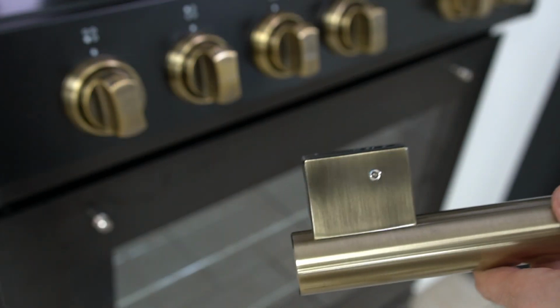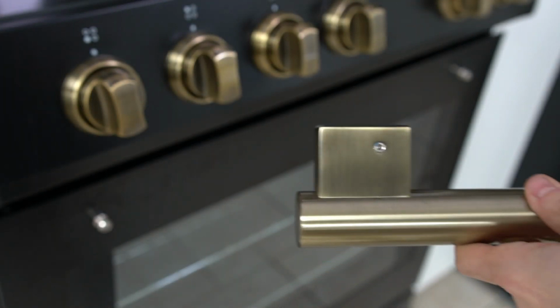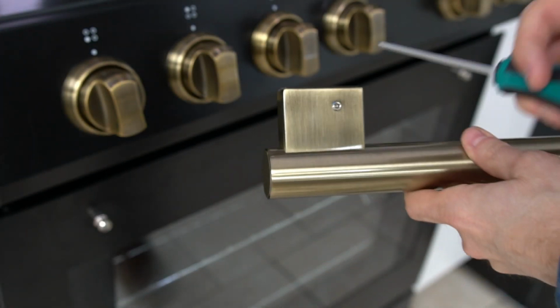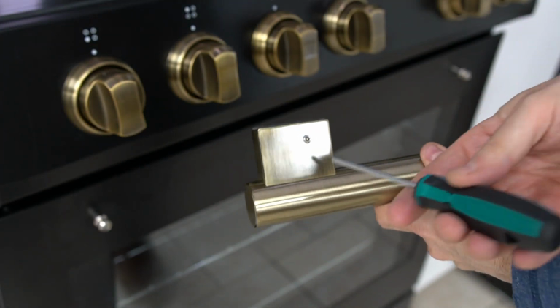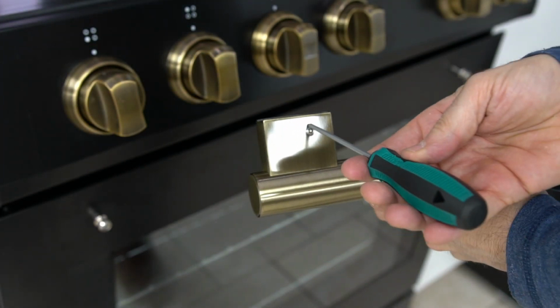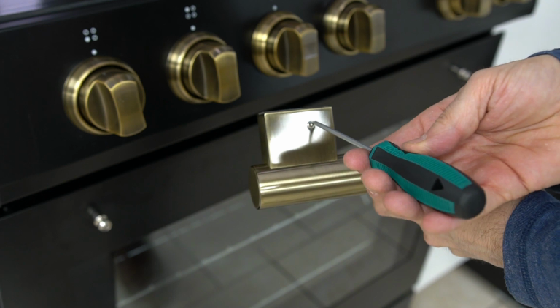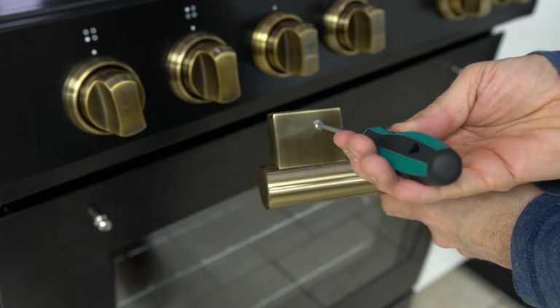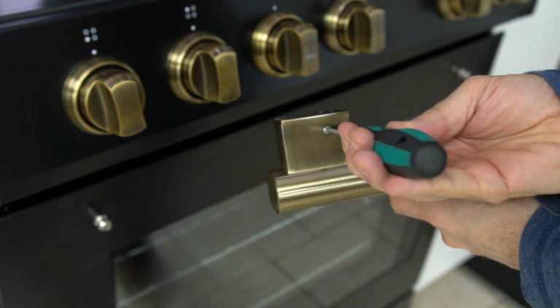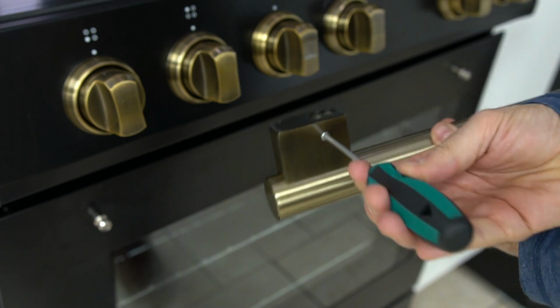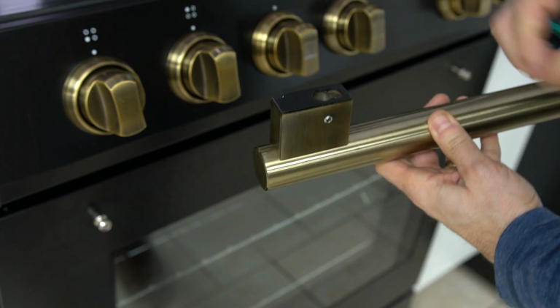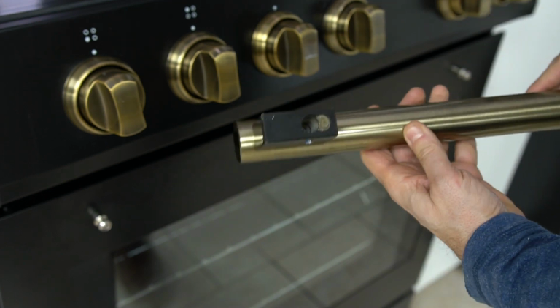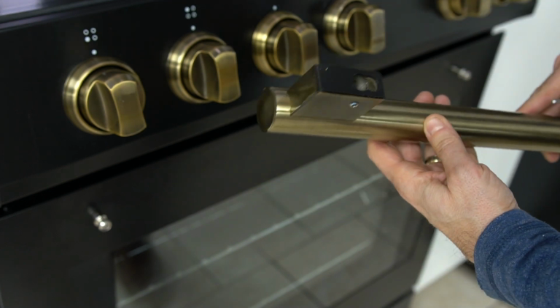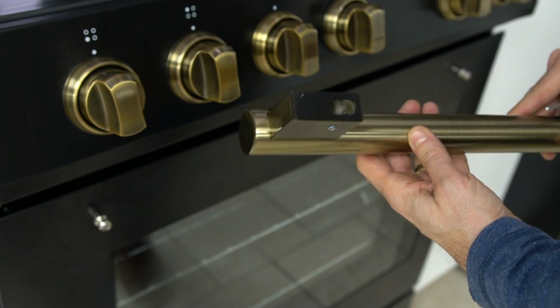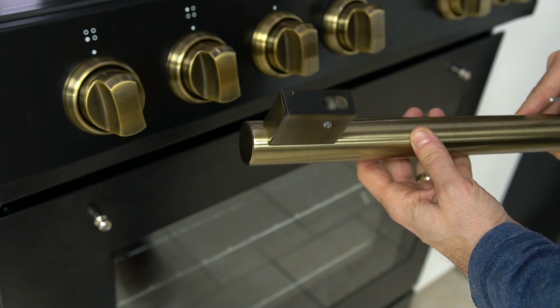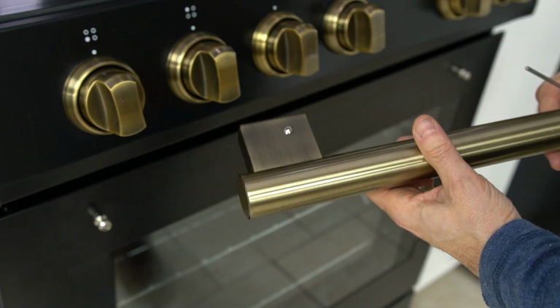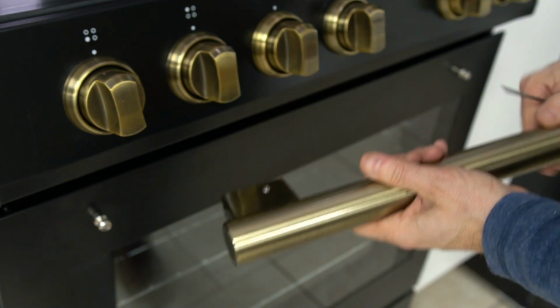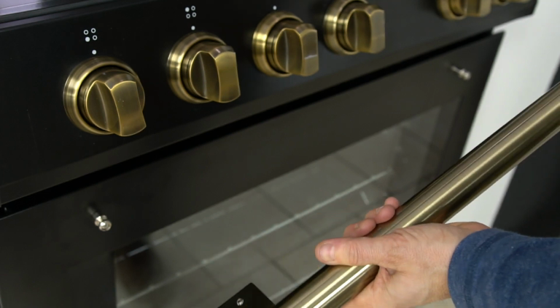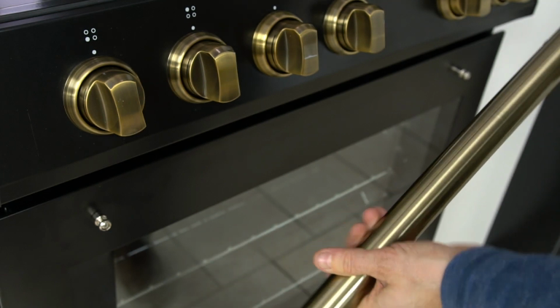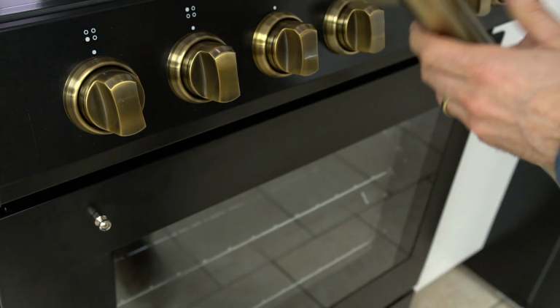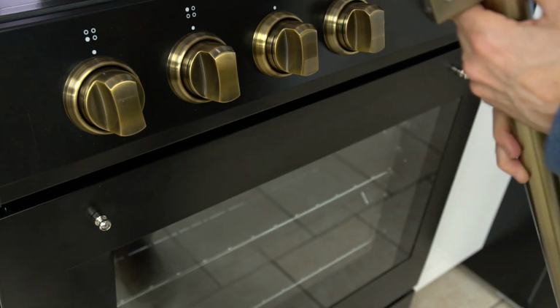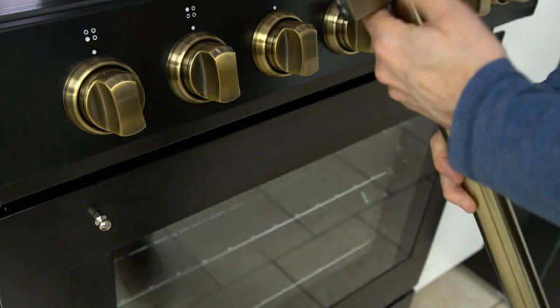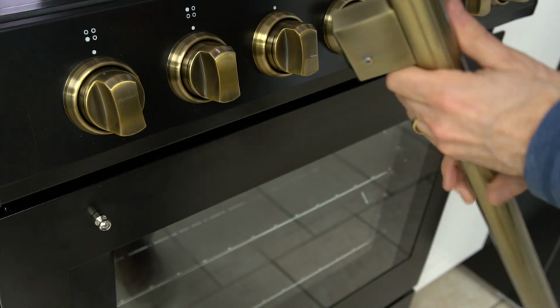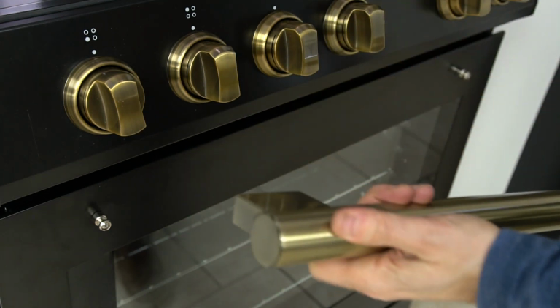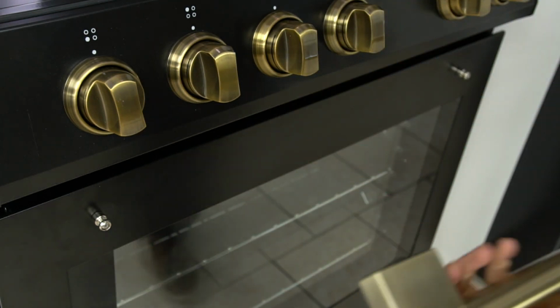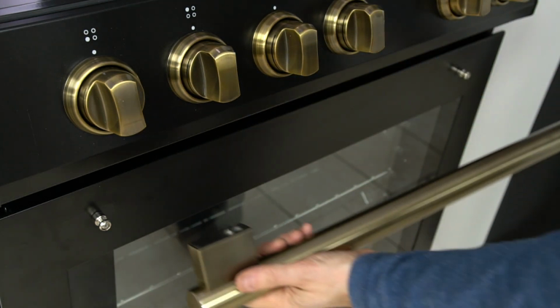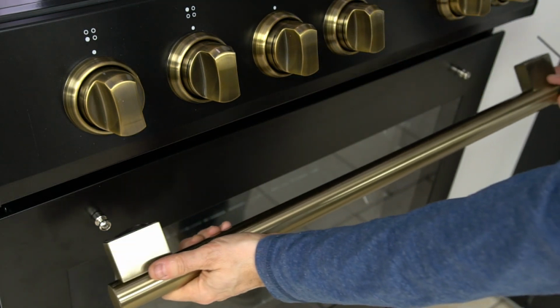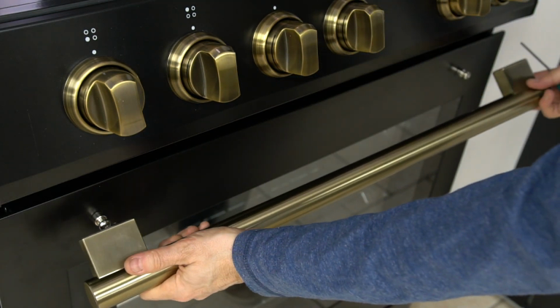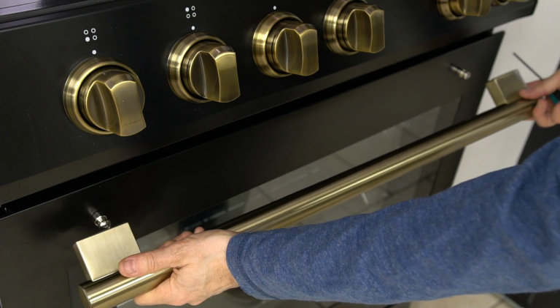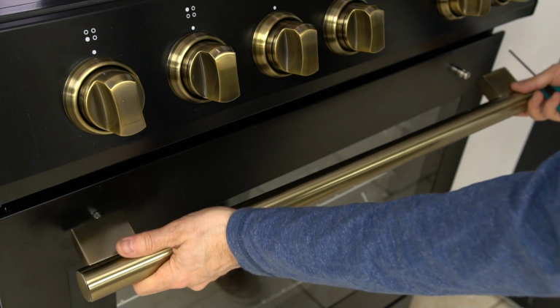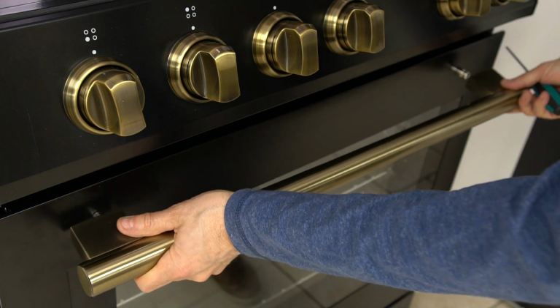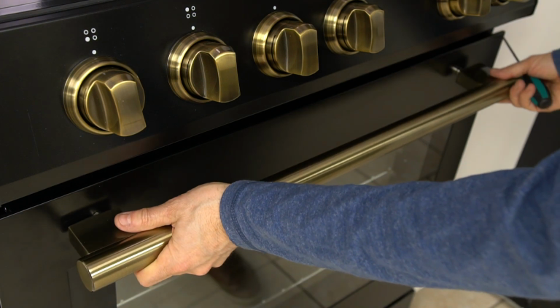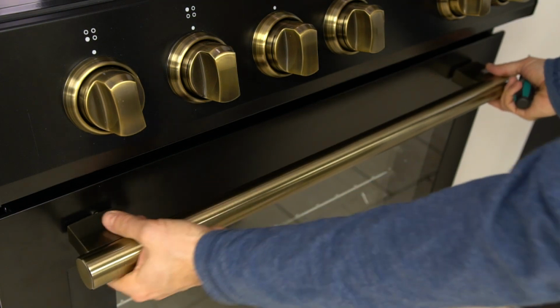With your new handle, loosen the tightening bolts to ensure that it will fit into position. Once into position, tighten the bolts from under the handle.